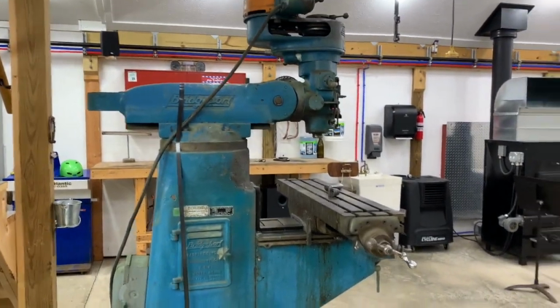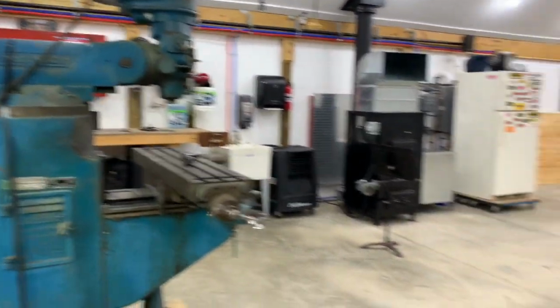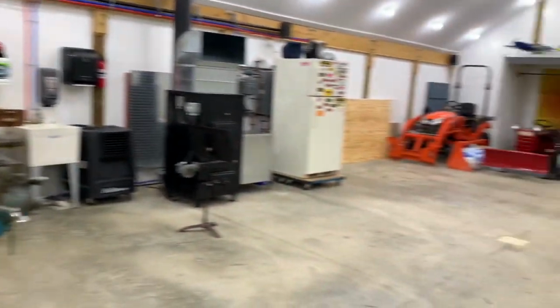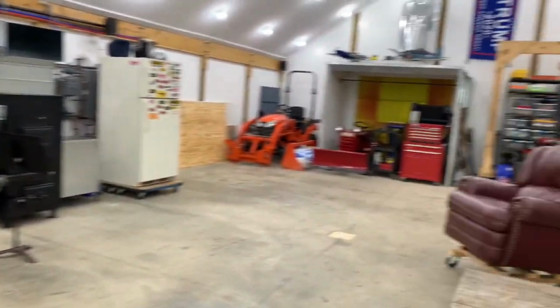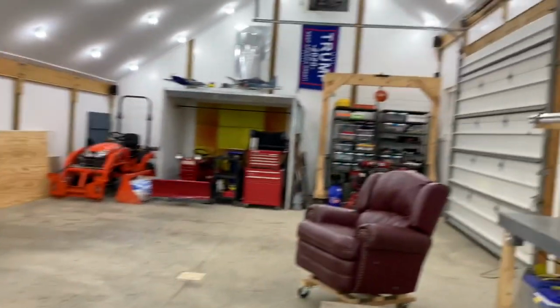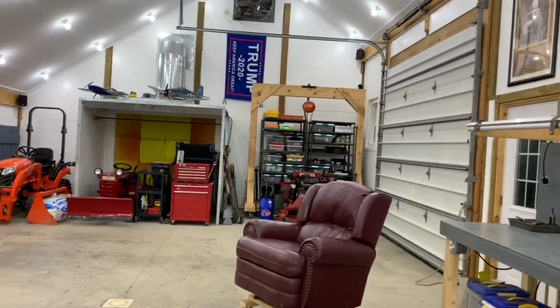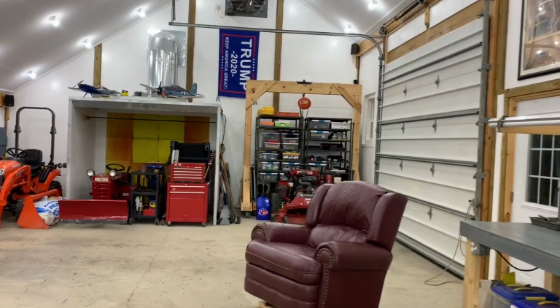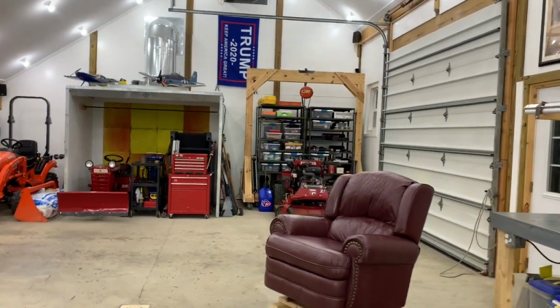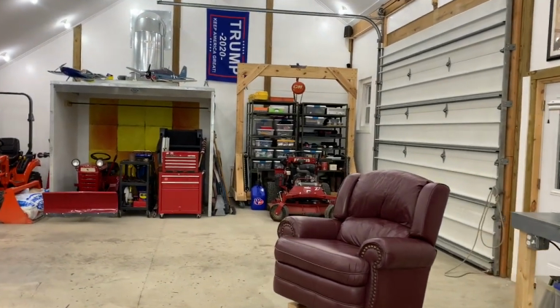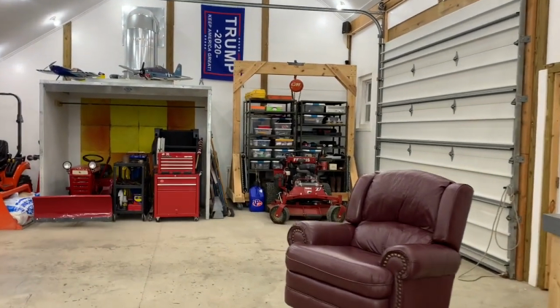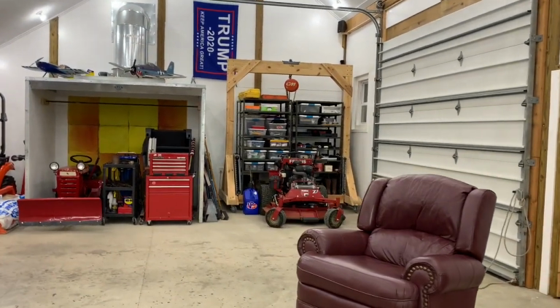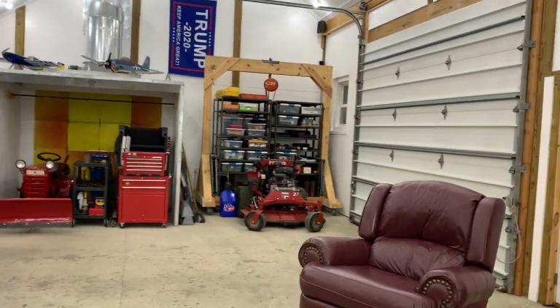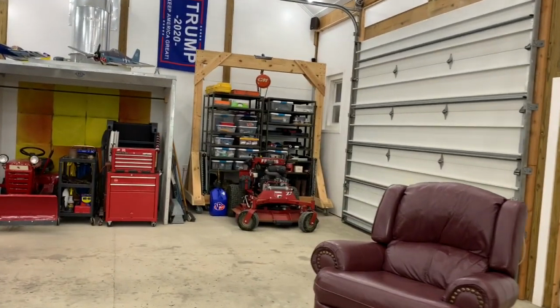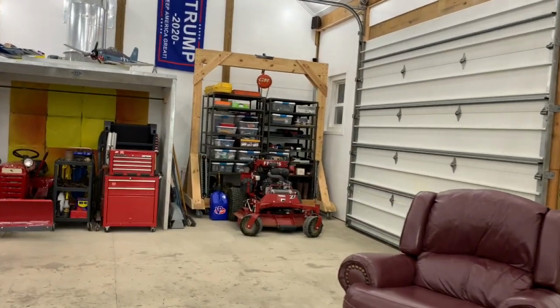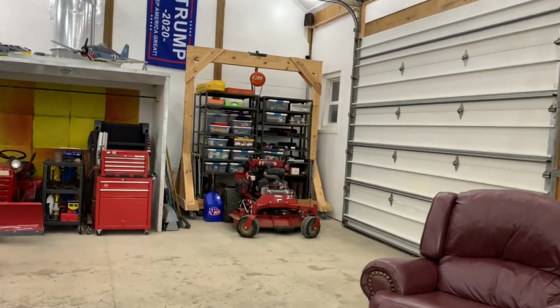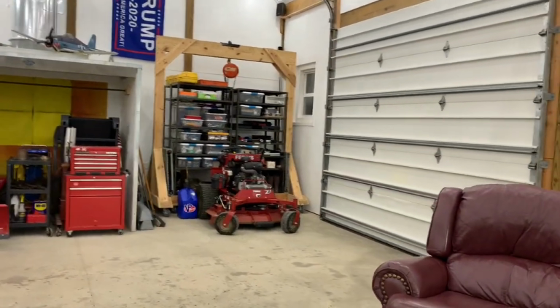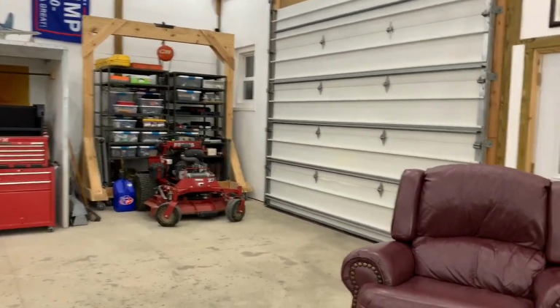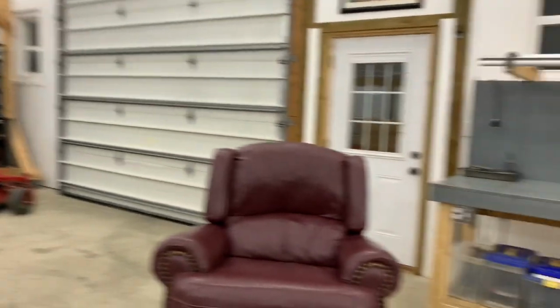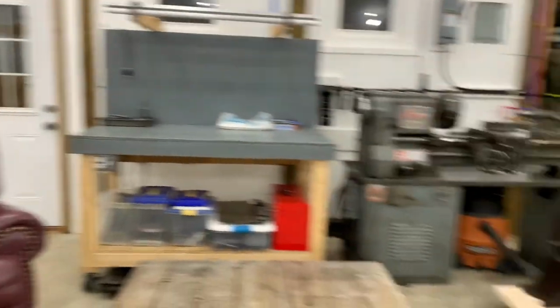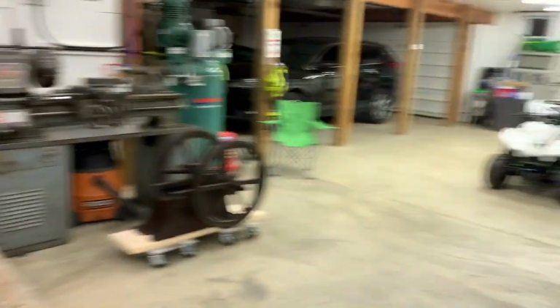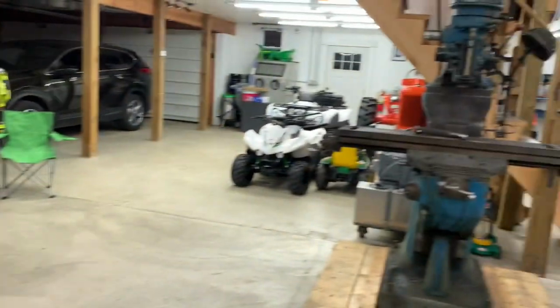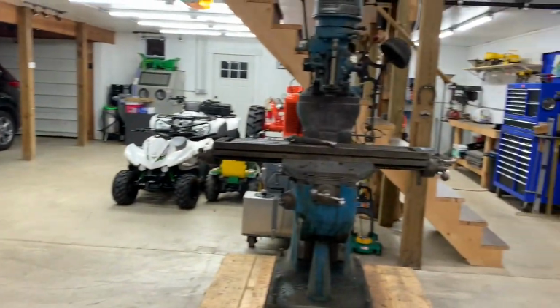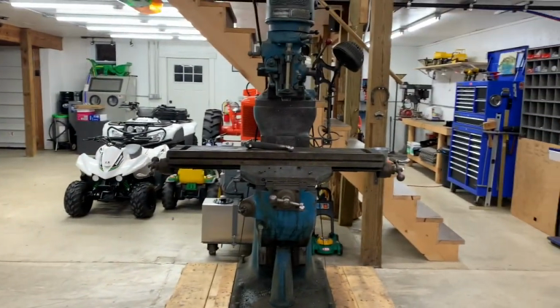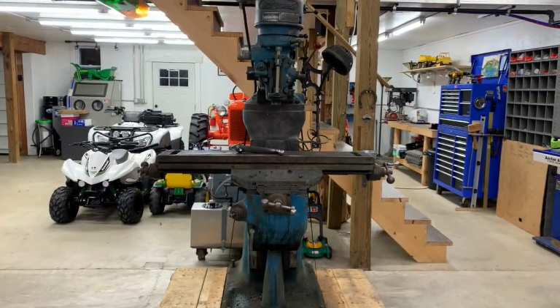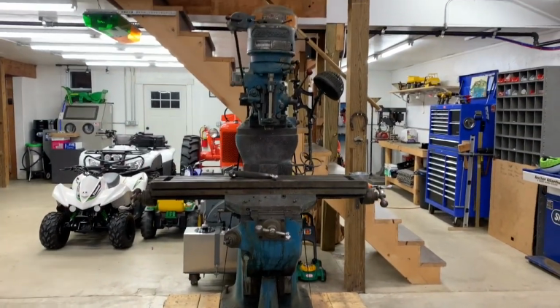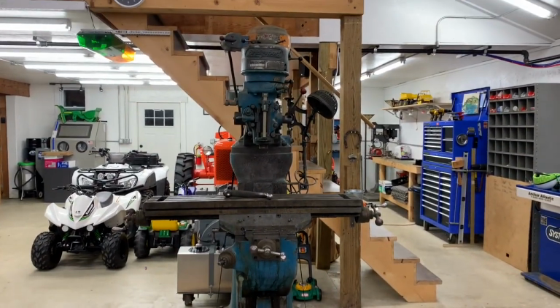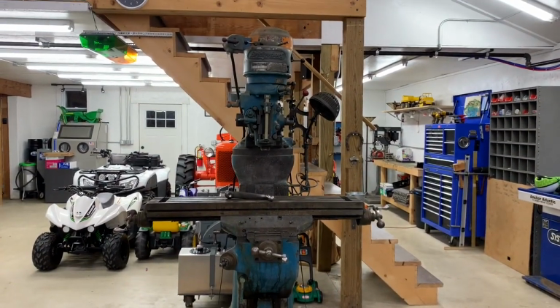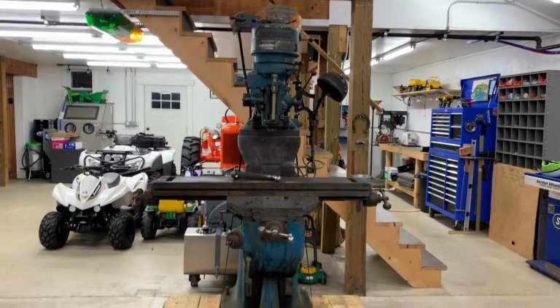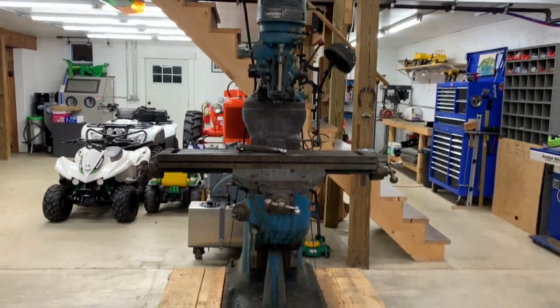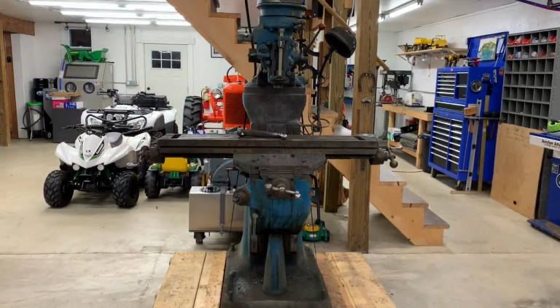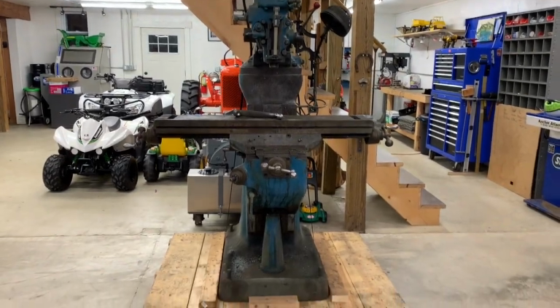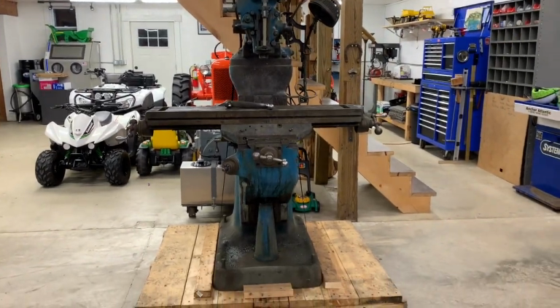I'll be using my gantry crane — made of wood in the back corner of the garage — to take this apart piece by piece. And I'm going to get started on it now.